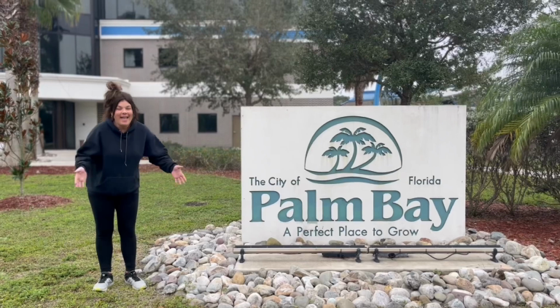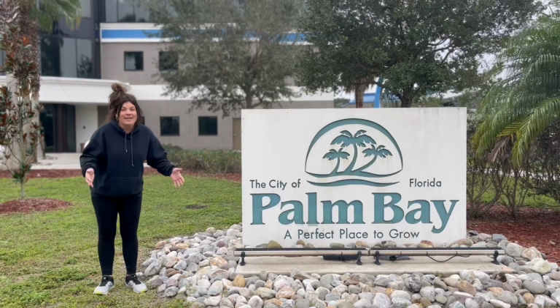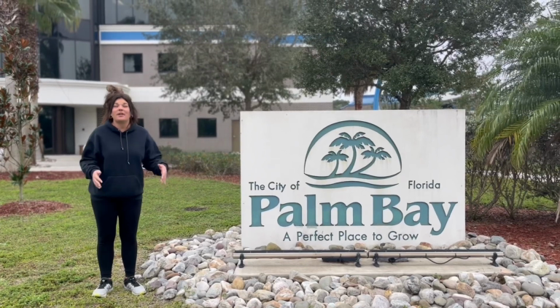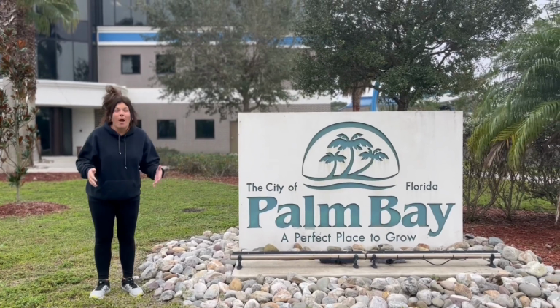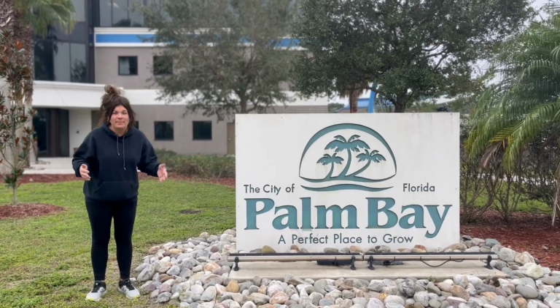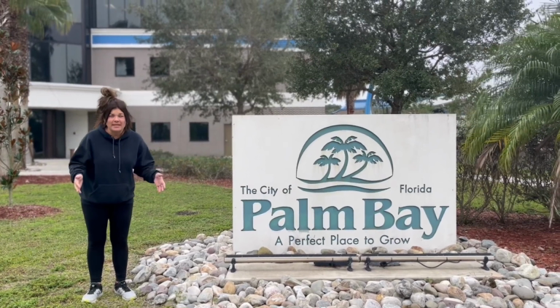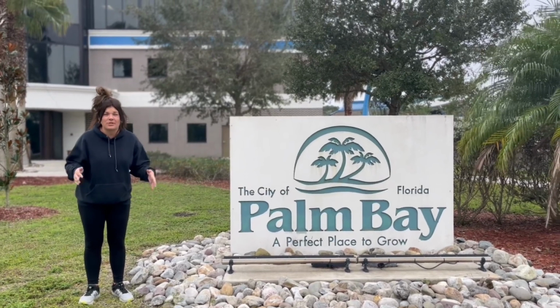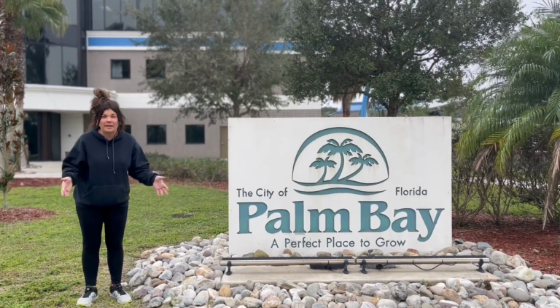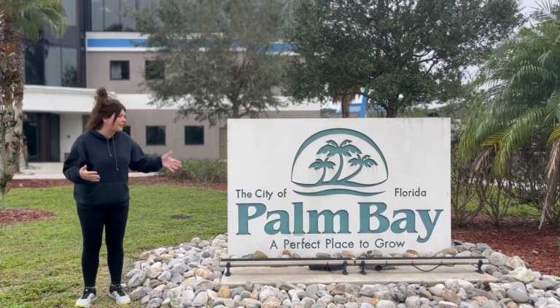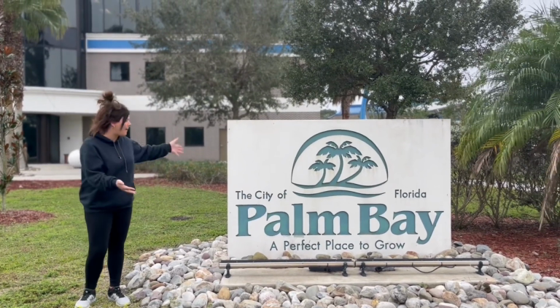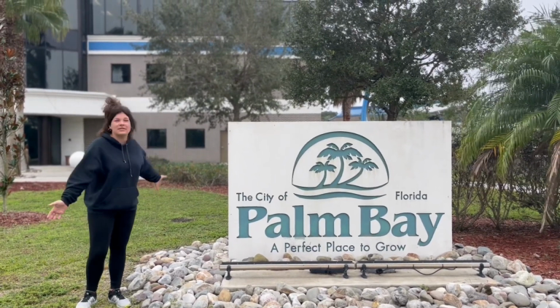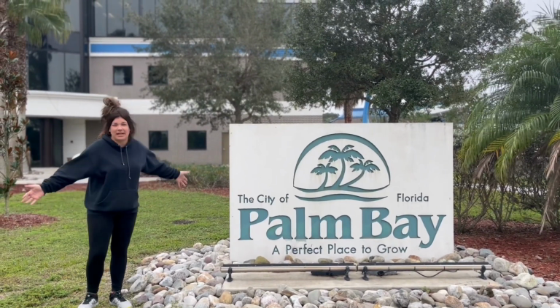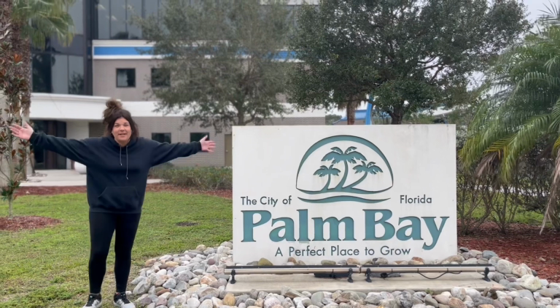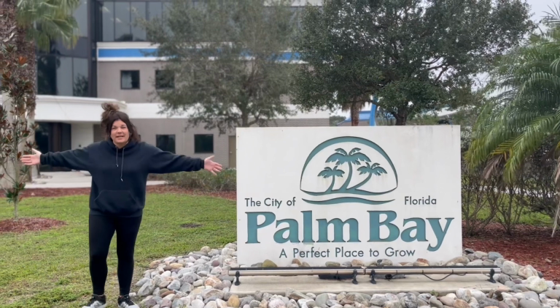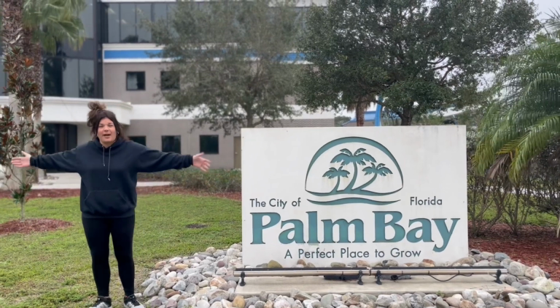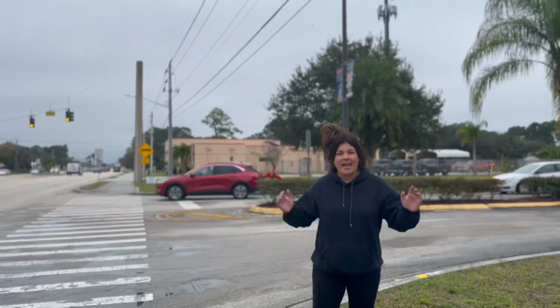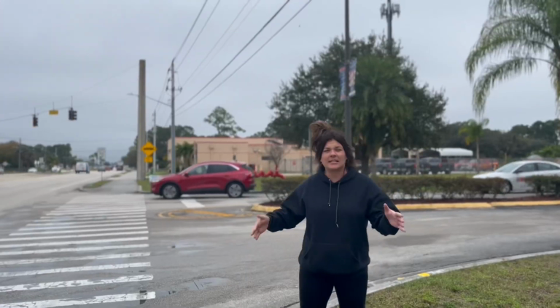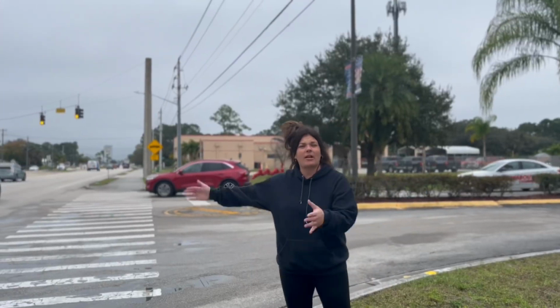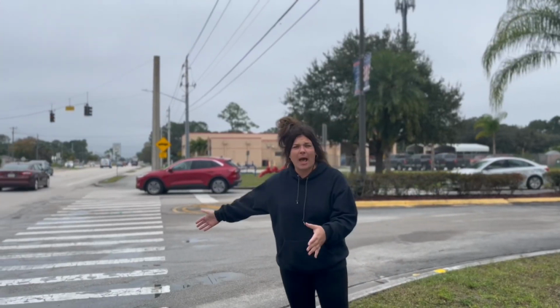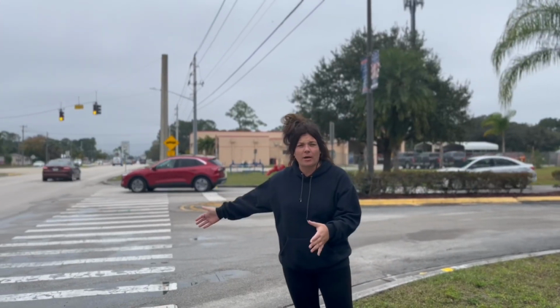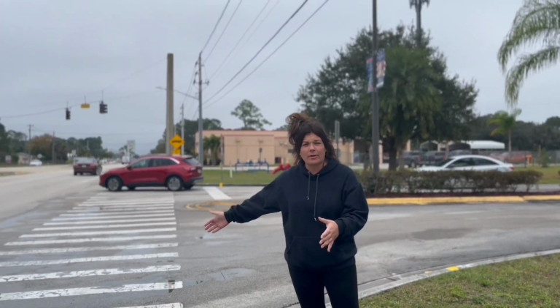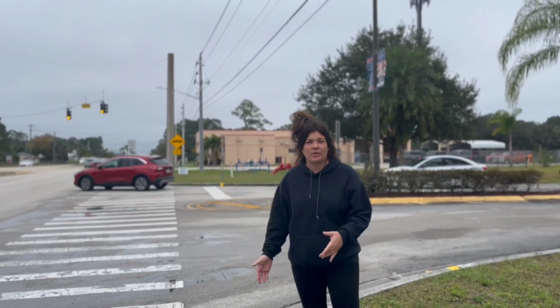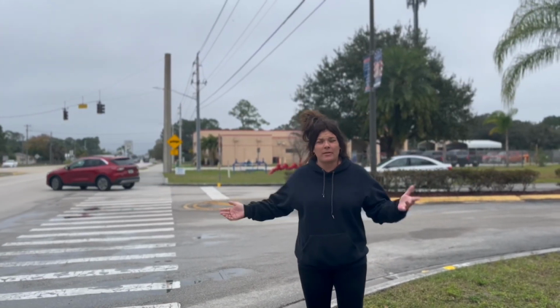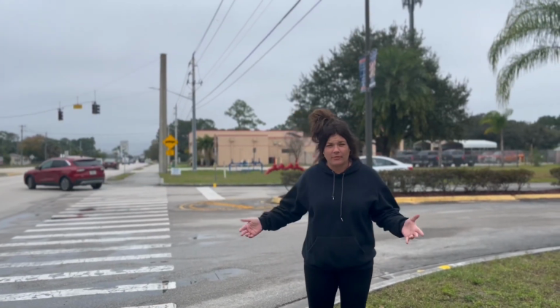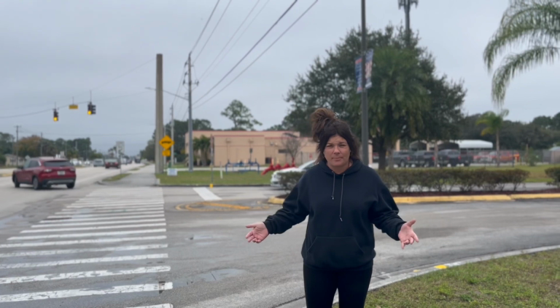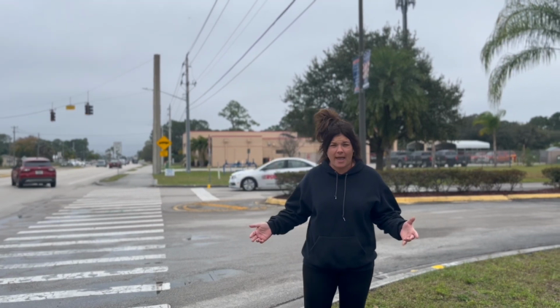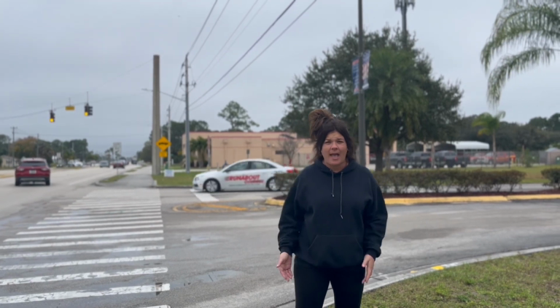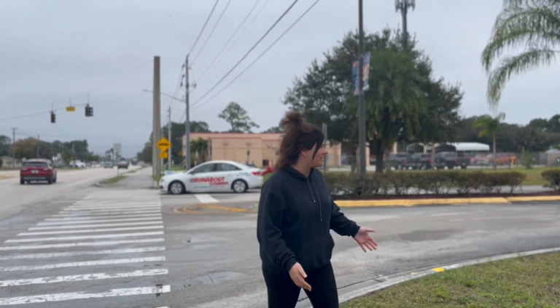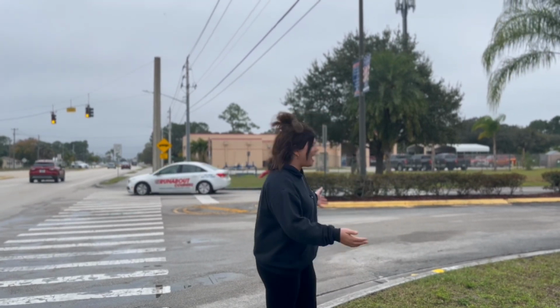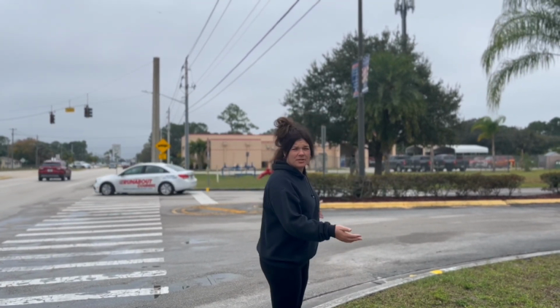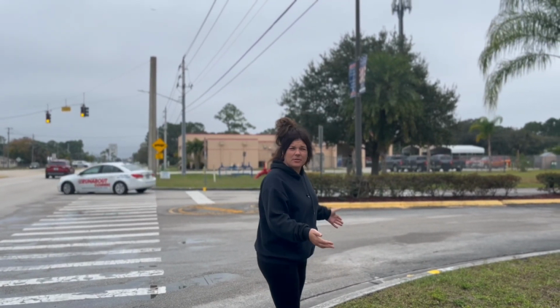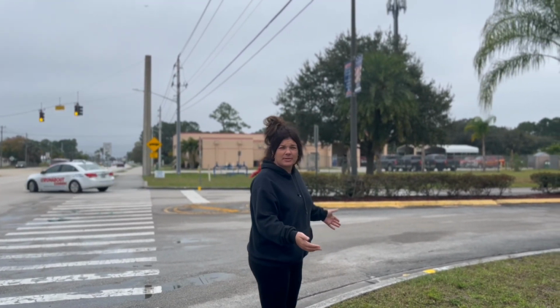Hey guys, we're starting a Palm Bay playlist and we're starting here at the Palm Bay Municipal Center. Let's take a look around. This is right off Malabar Road, which is one of the main roads in Palm Bay, and this is the entrance to the Municipal Center.